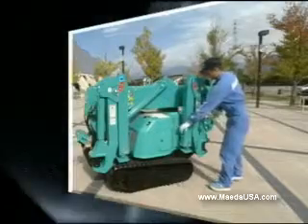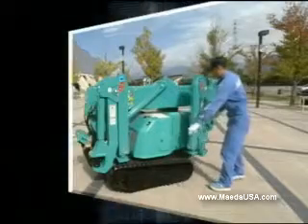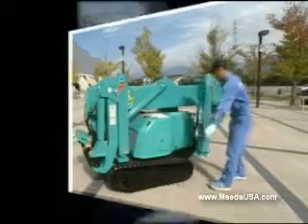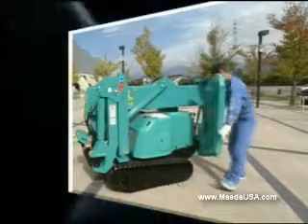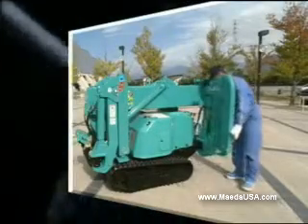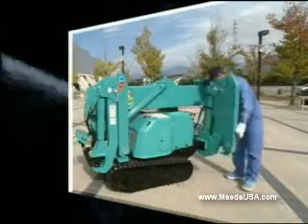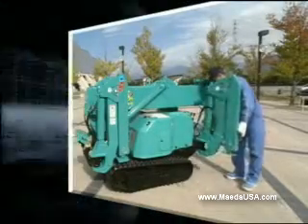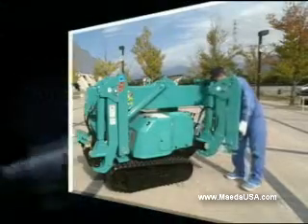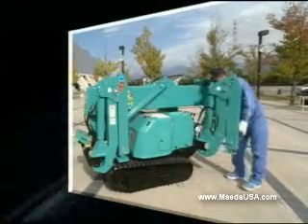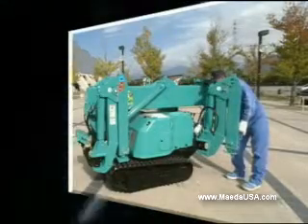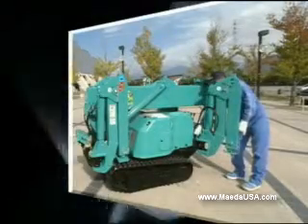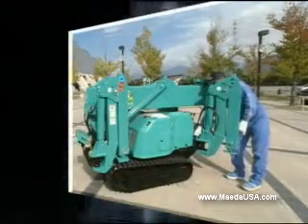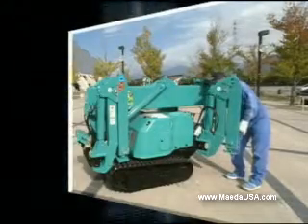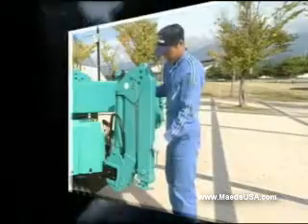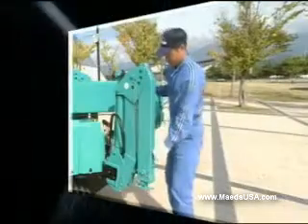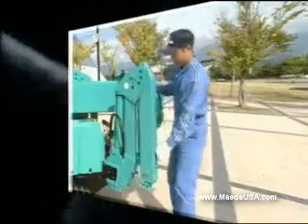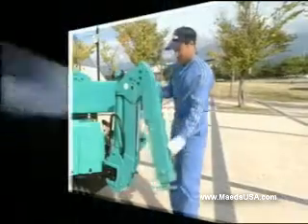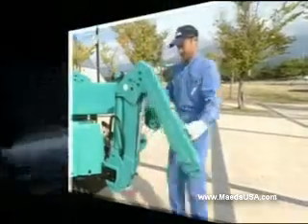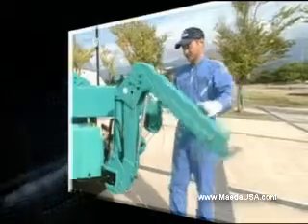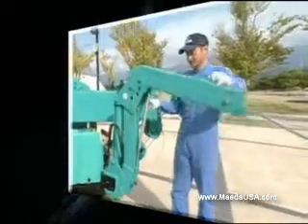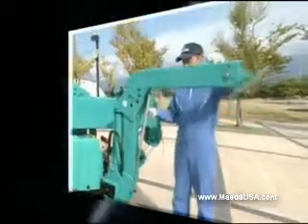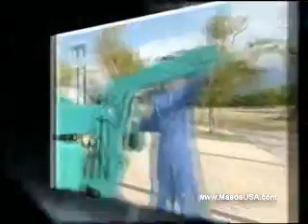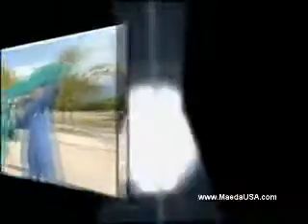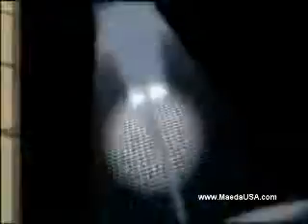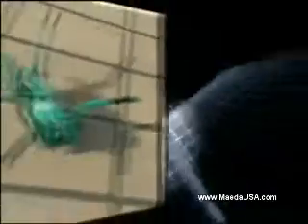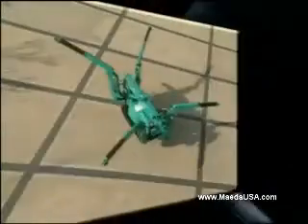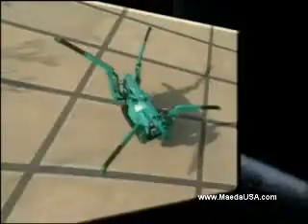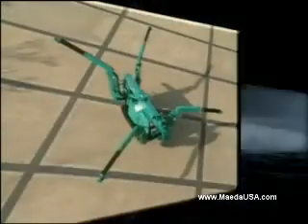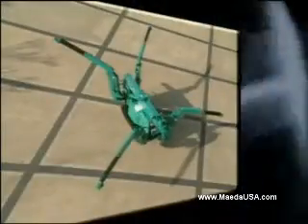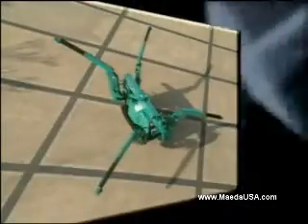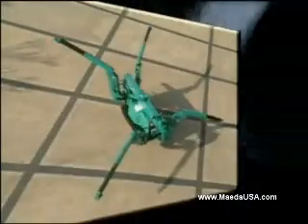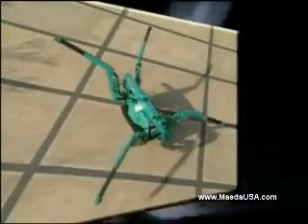Maeda's outrigger extension is very easy. By using a damper cylinder, the outriggers can be swung into position easily with one hand.